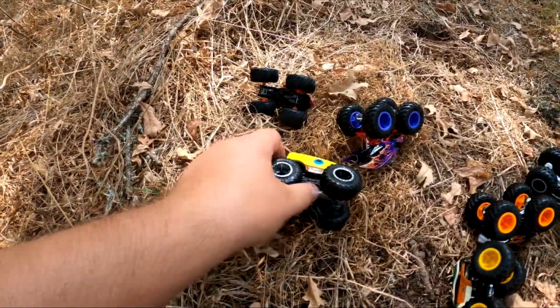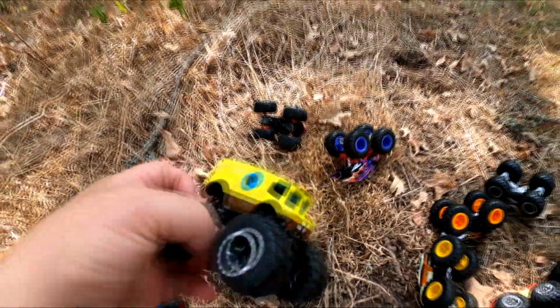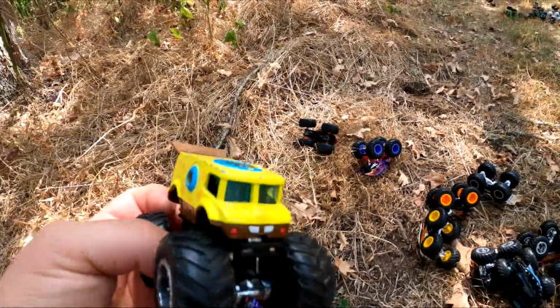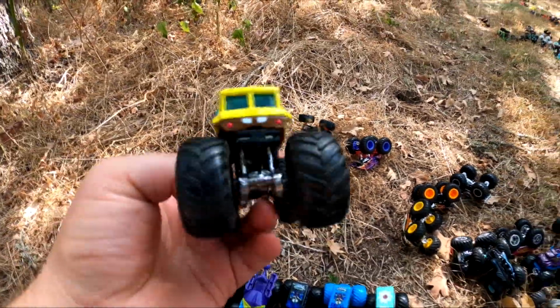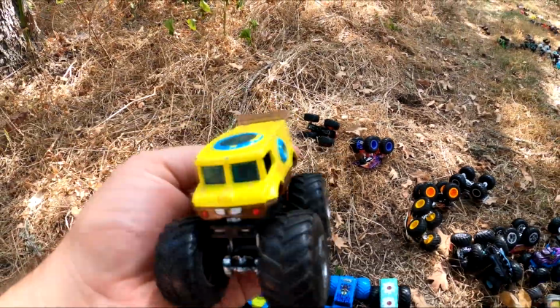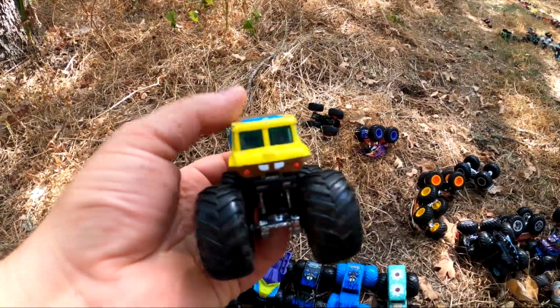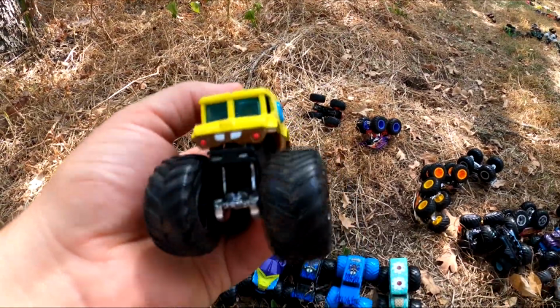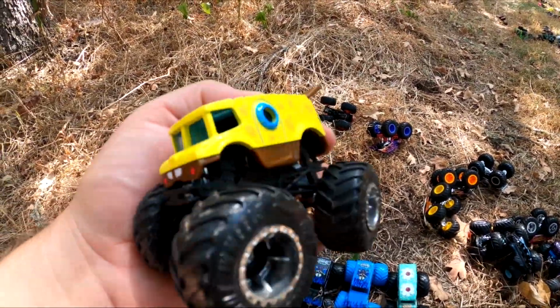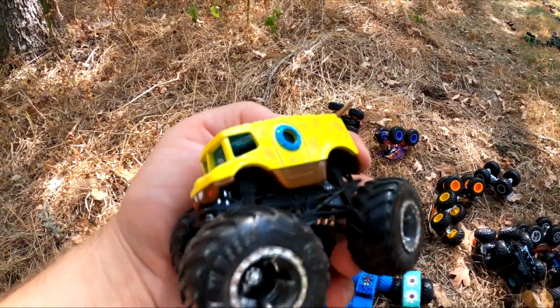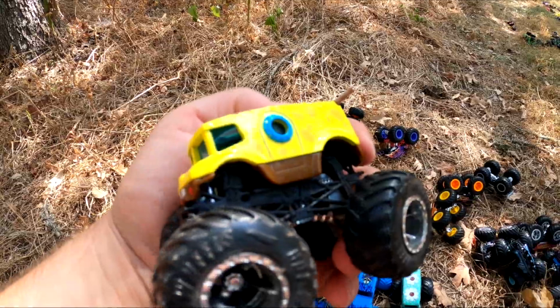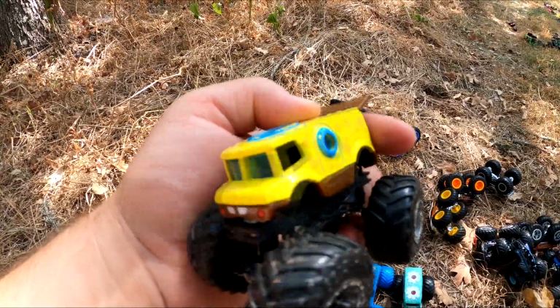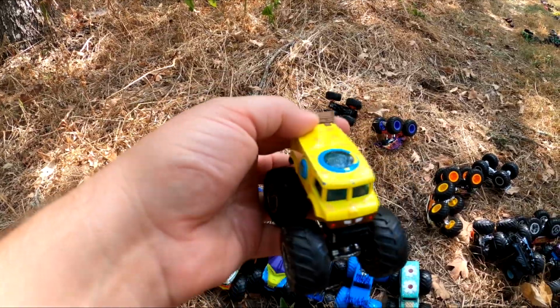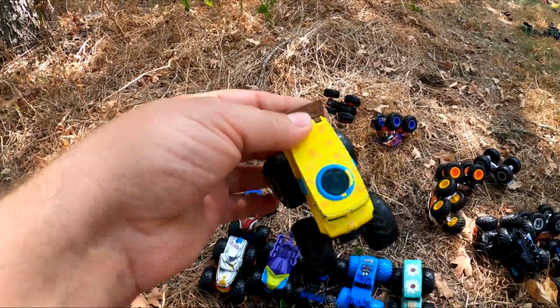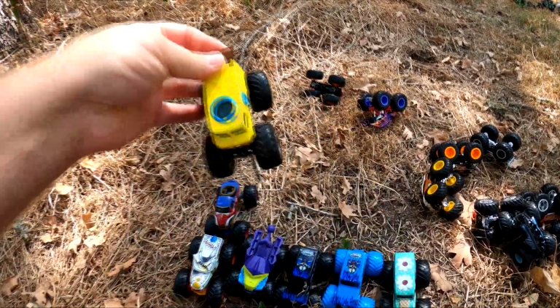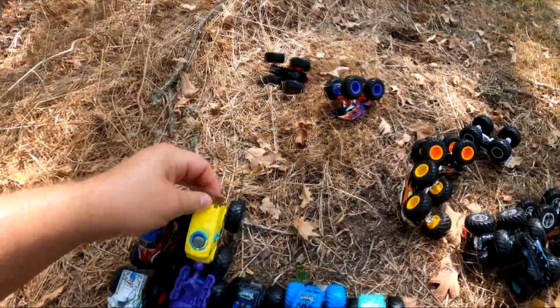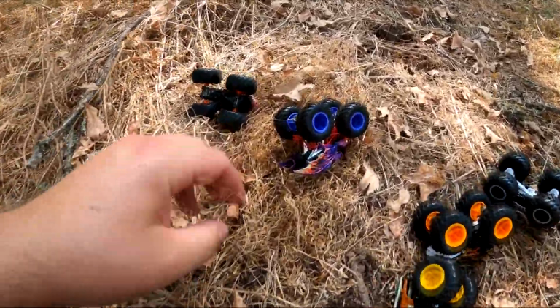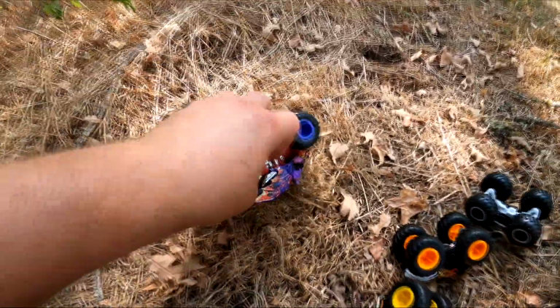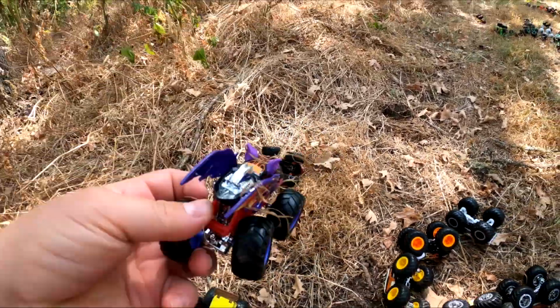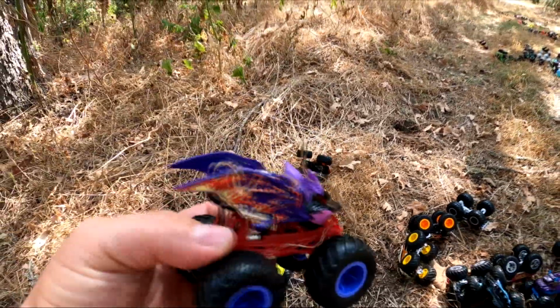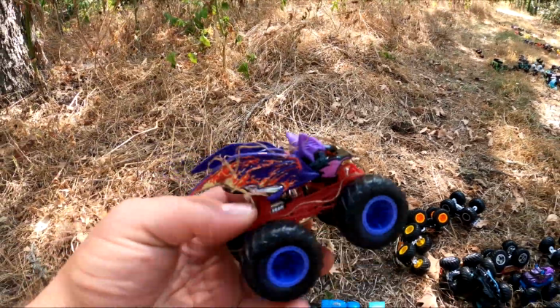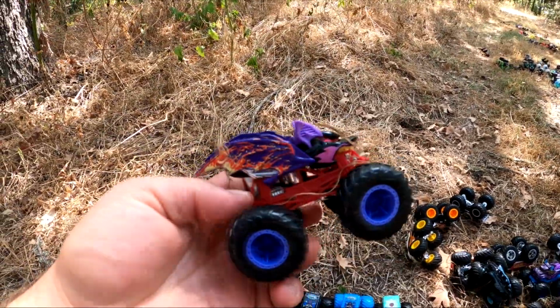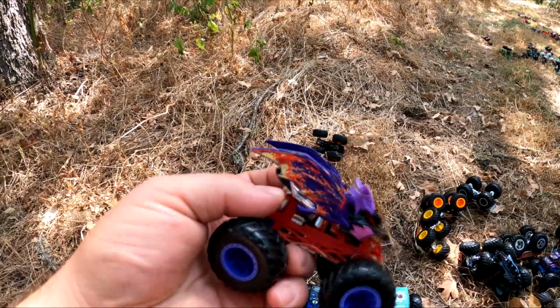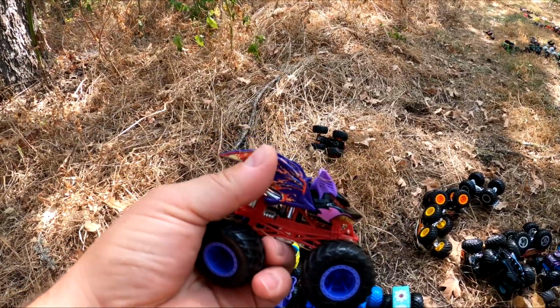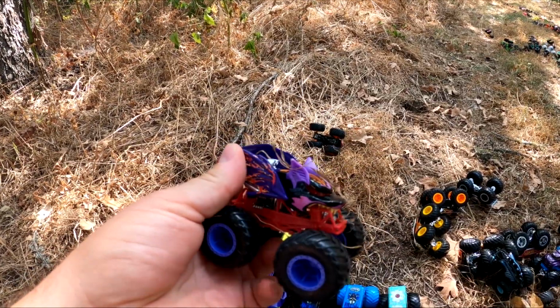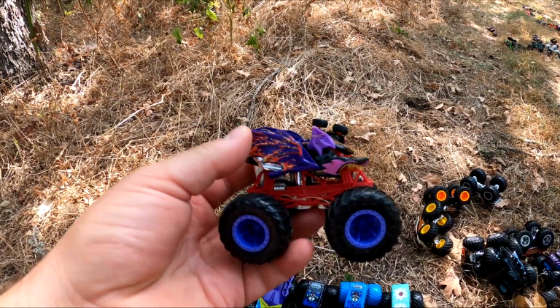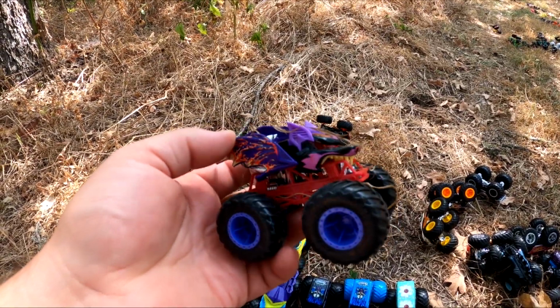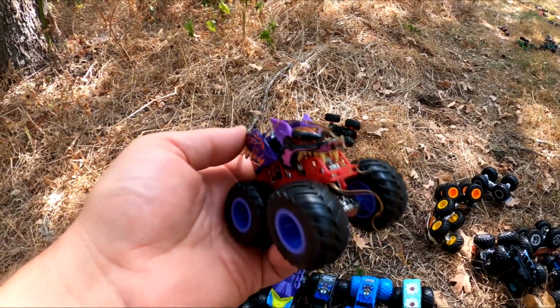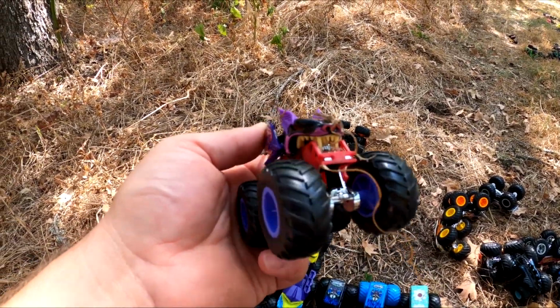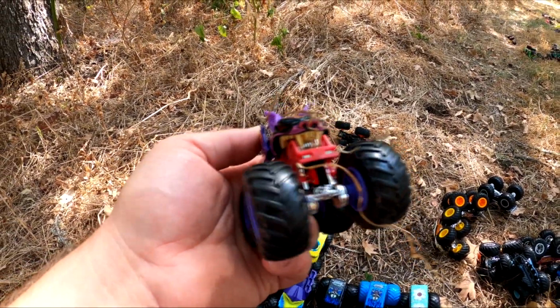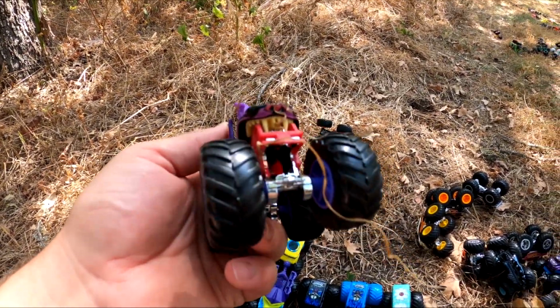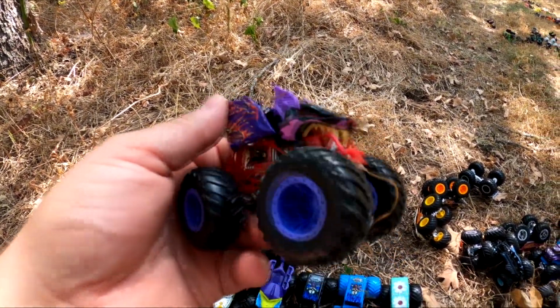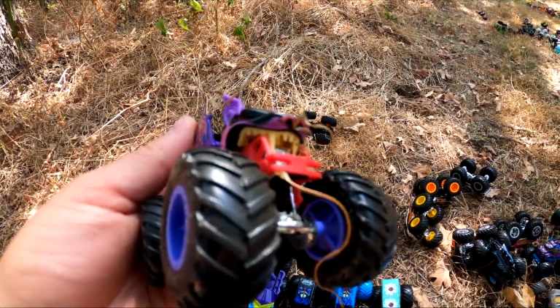And who's this? It's SpongeBob. Oh, look at this one — it's Batitude. It's a bat monster truck with fangs.